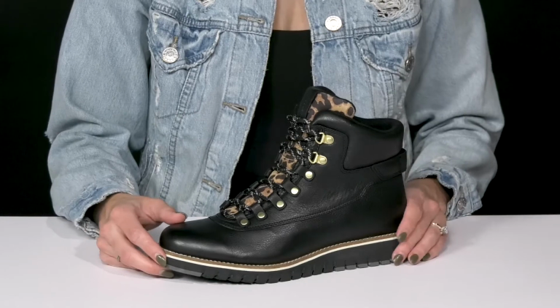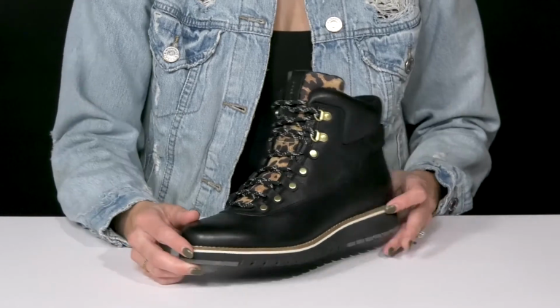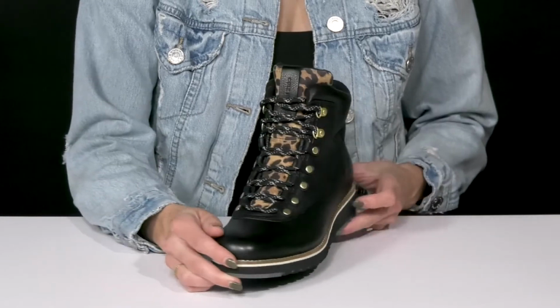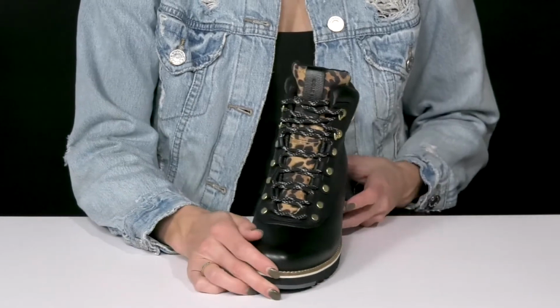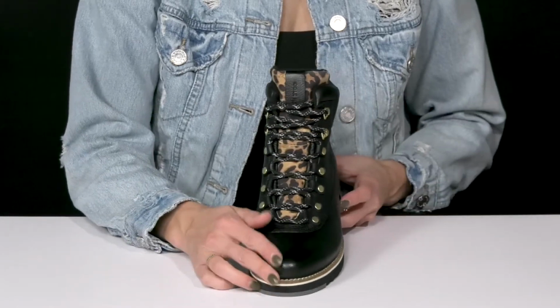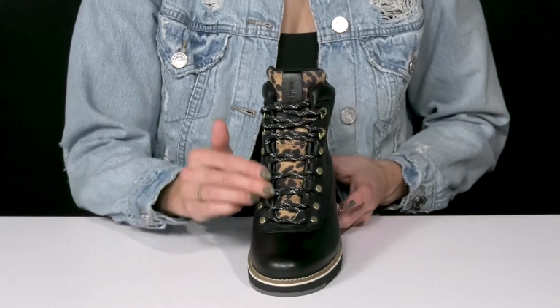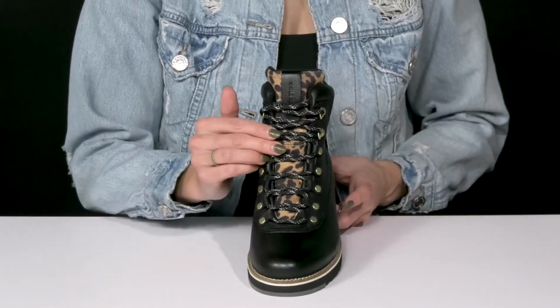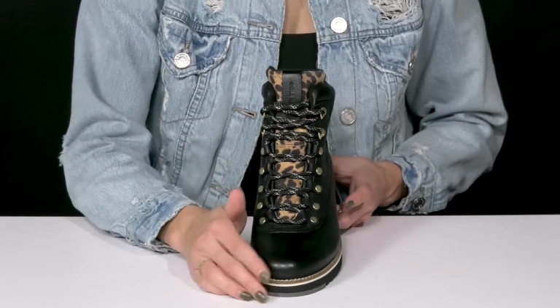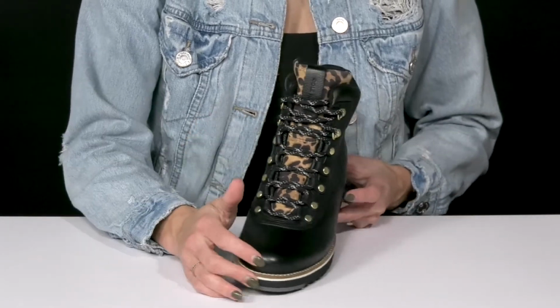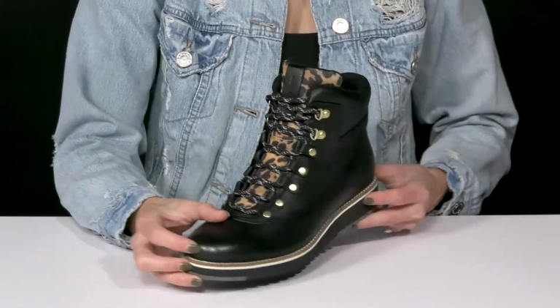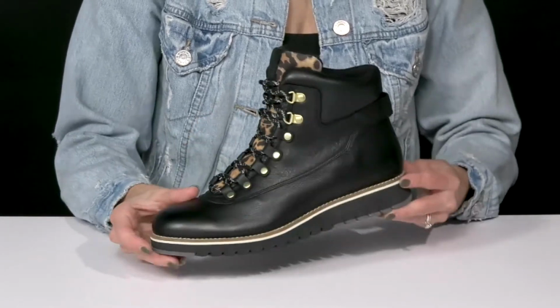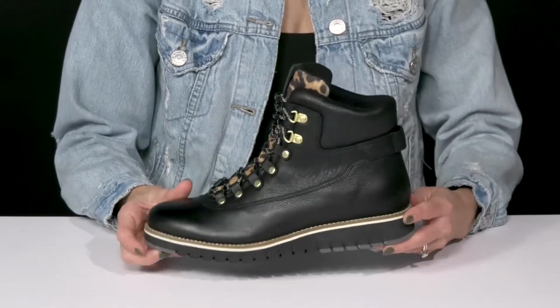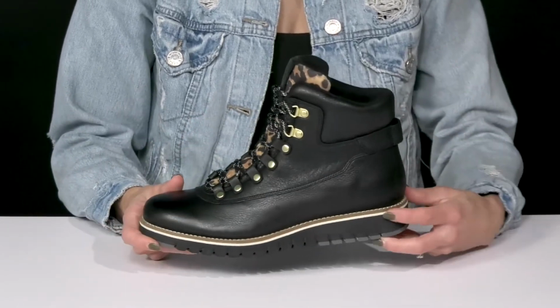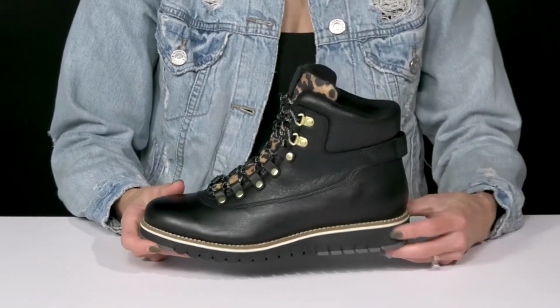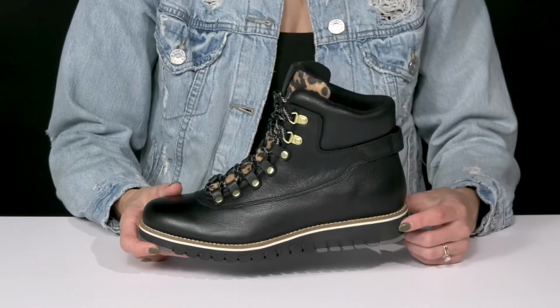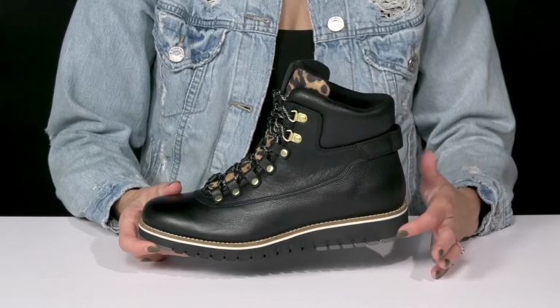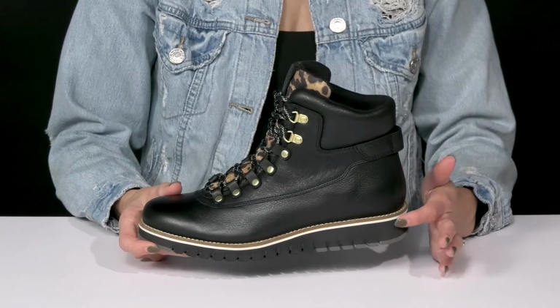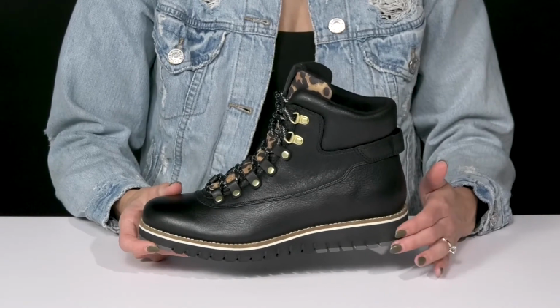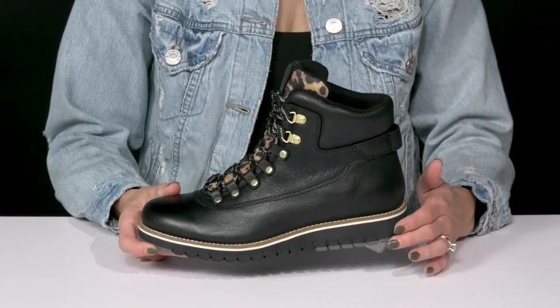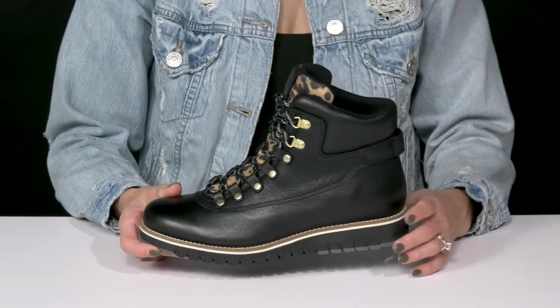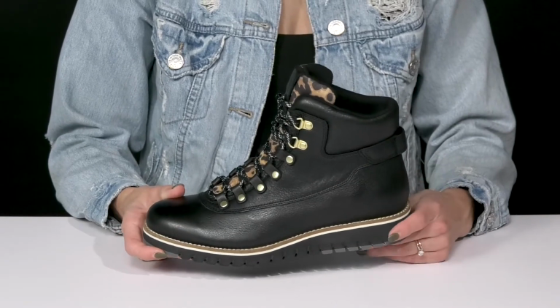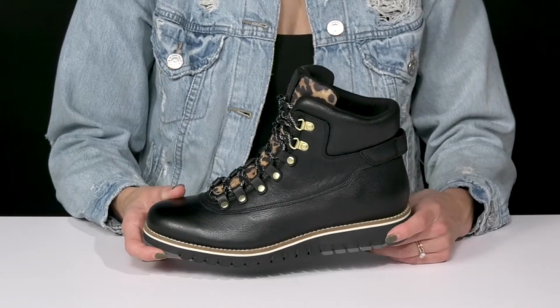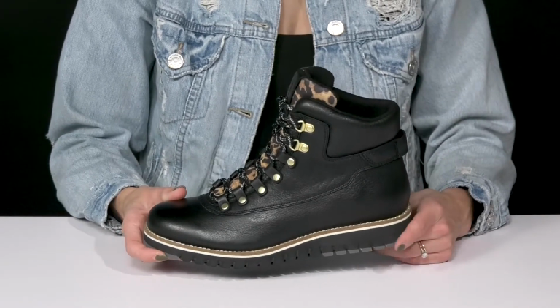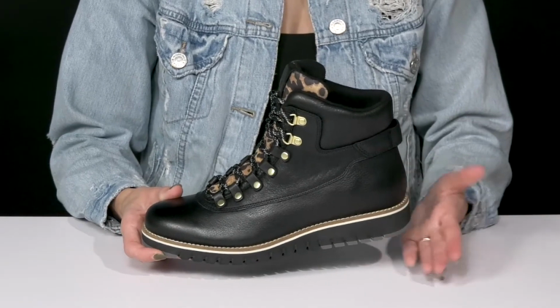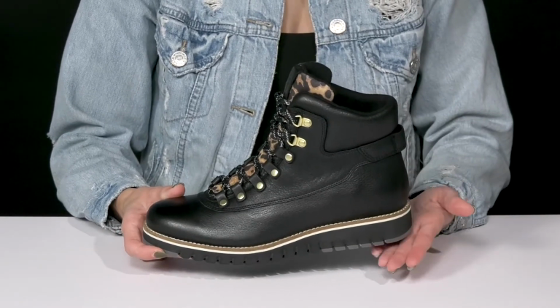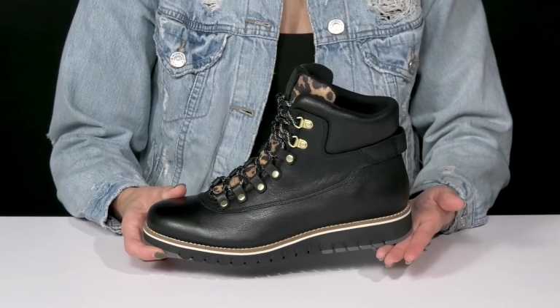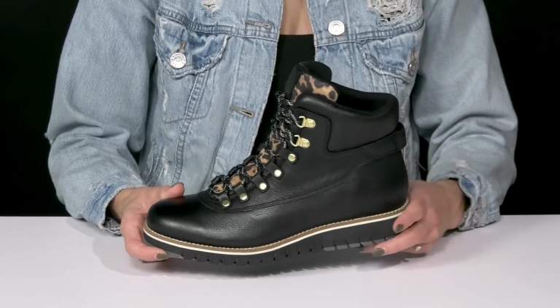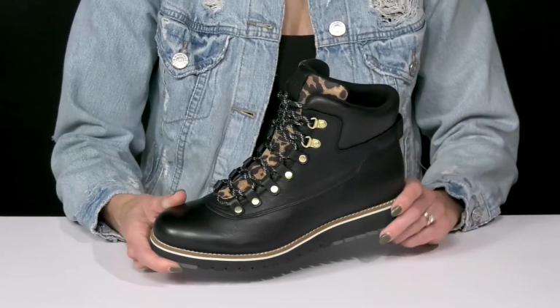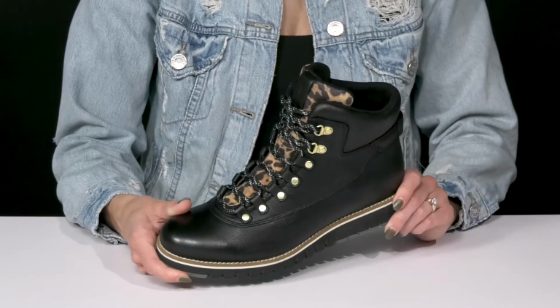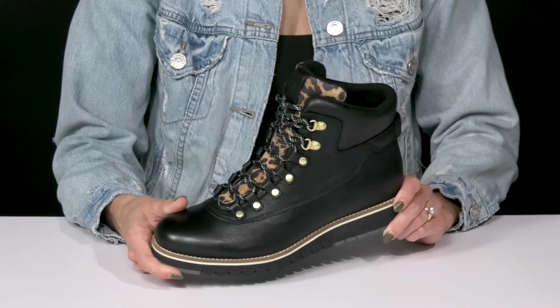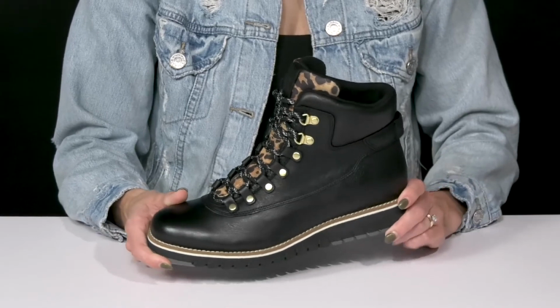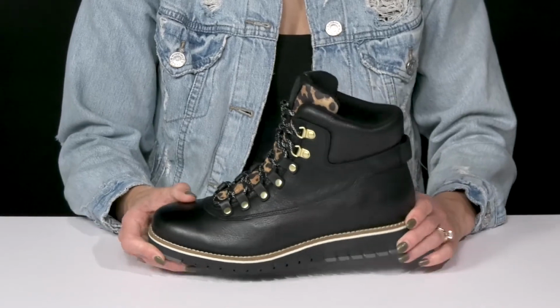They offer a lot of style with this printed tongue, and I love the contrasting feature at the midsole. It's a layered foam material, so that's gonna make these awesome for some shock absorption and to really give you a comfortable ride.